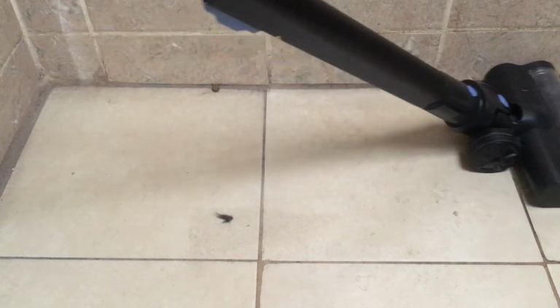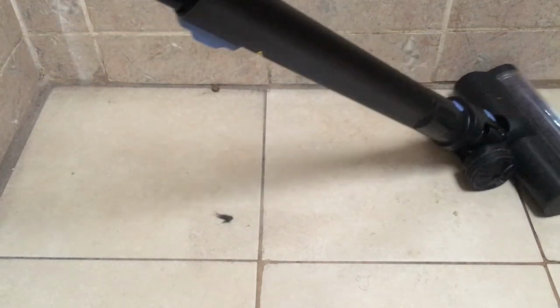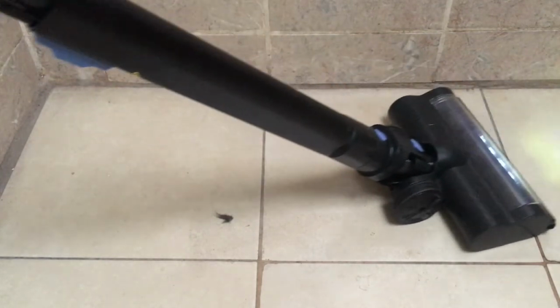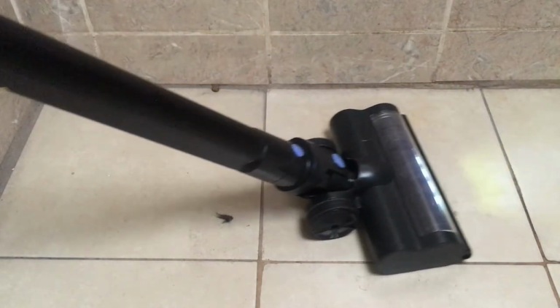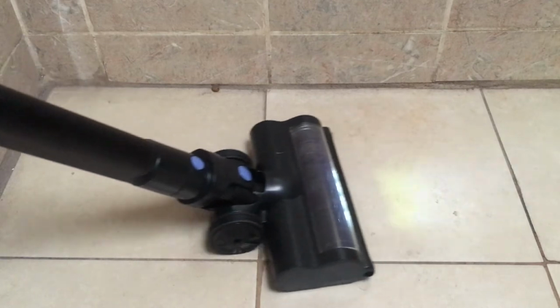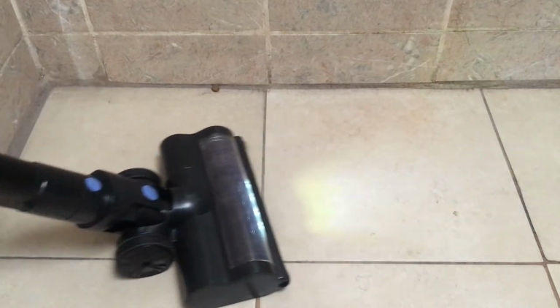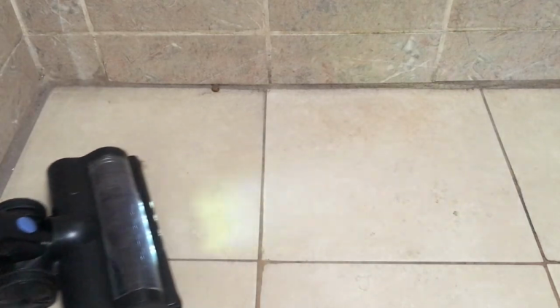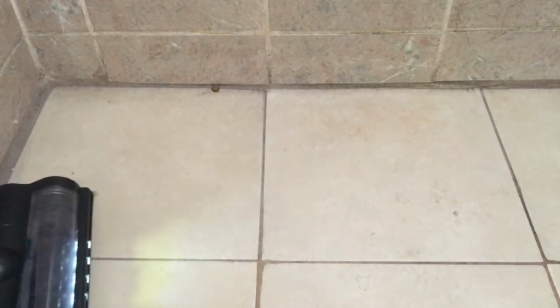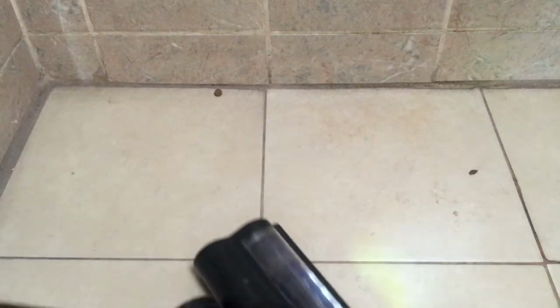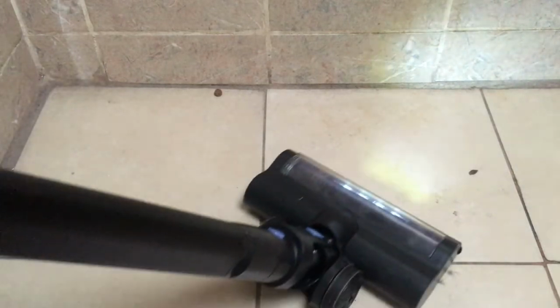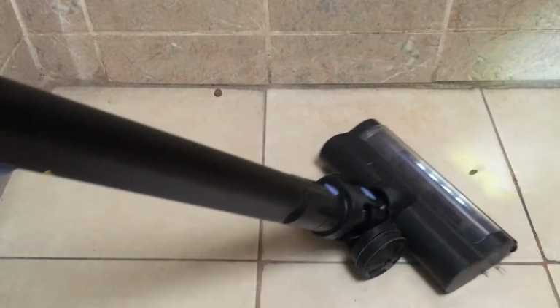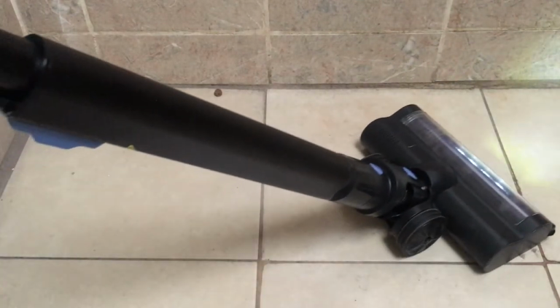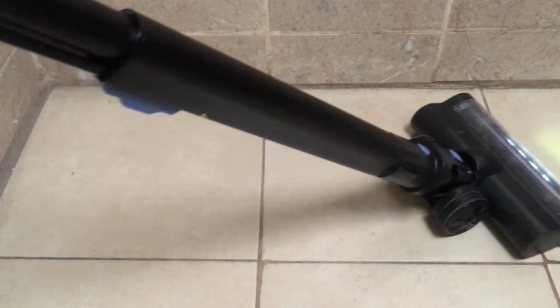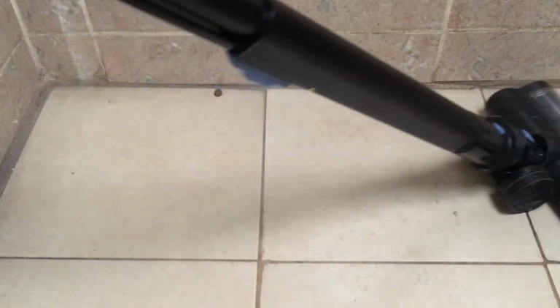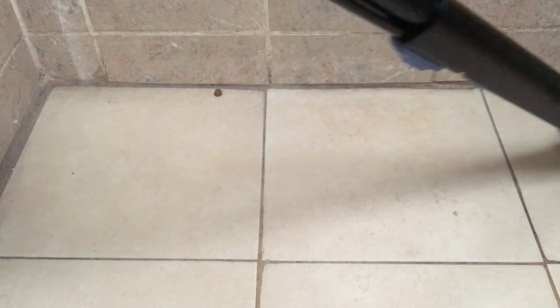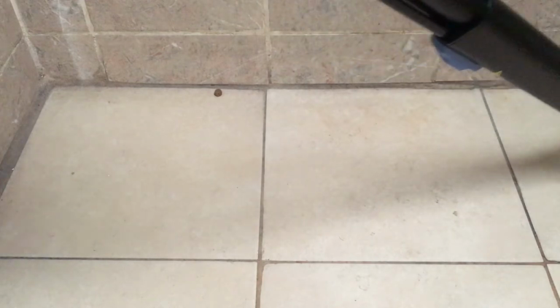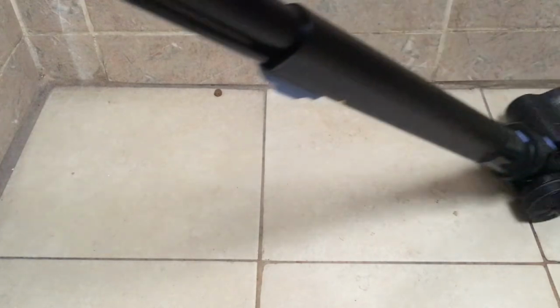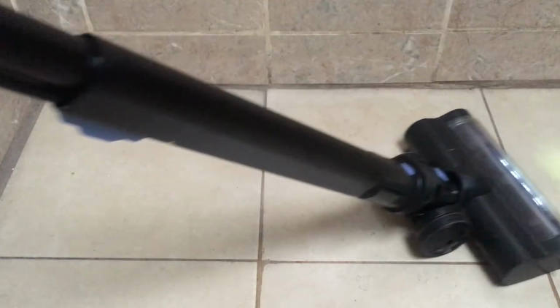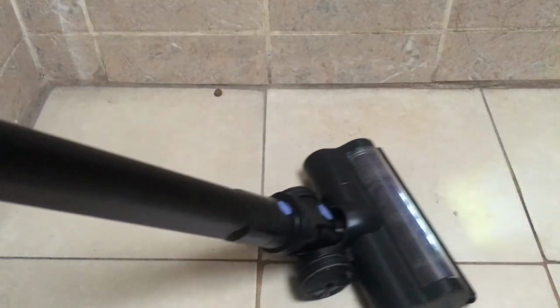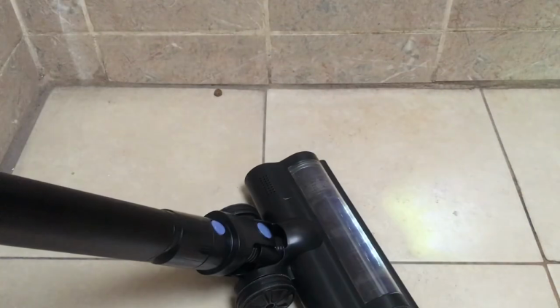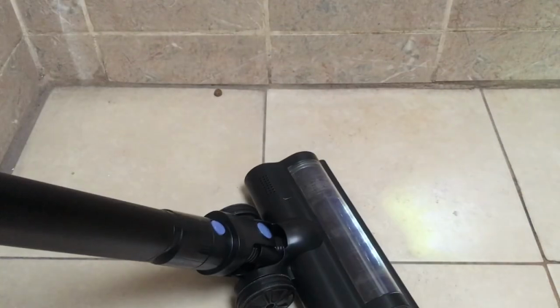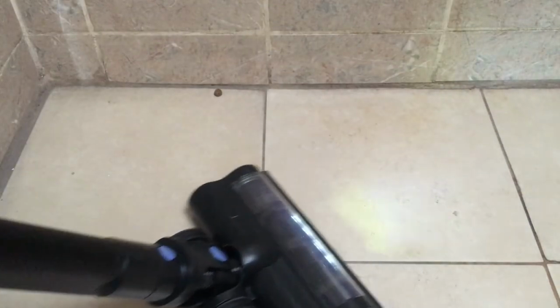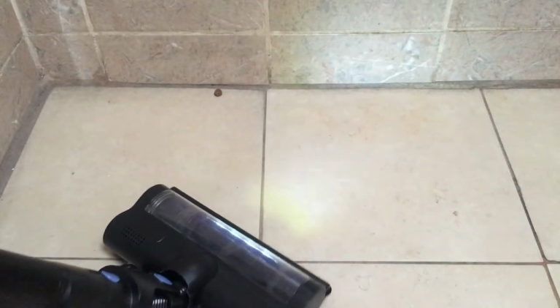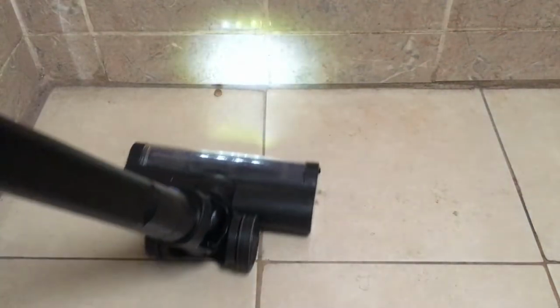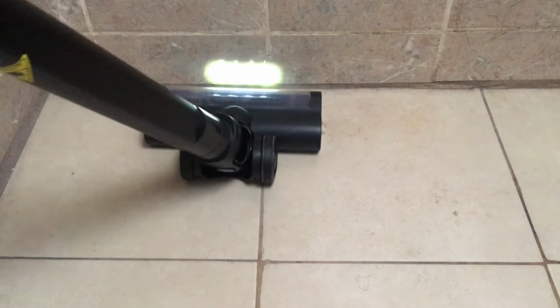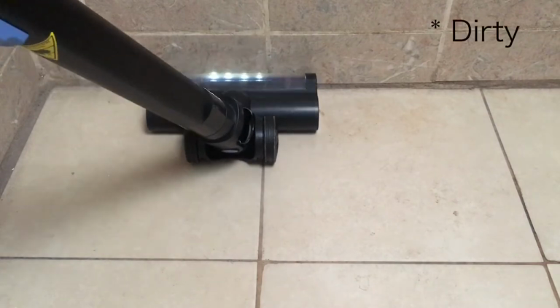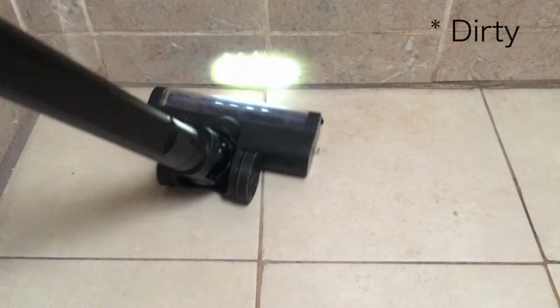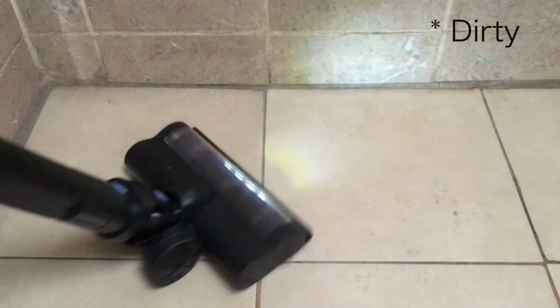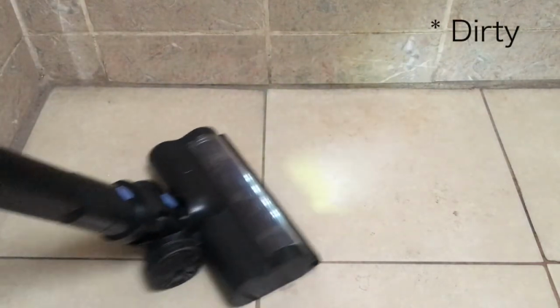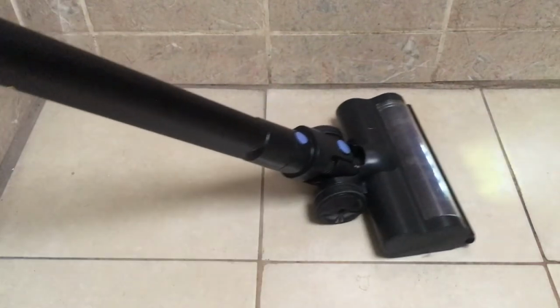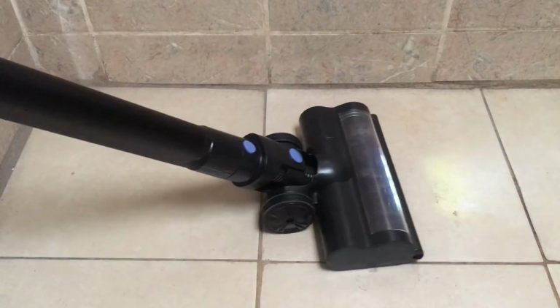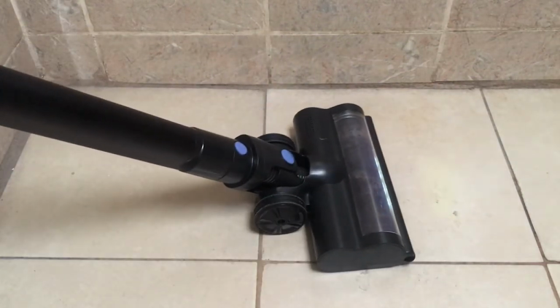I think it's way better and just handier than one with a cable. It feels lazy to clean with a cable on it. With this one, I just clean as I see mess happening — I don't have to wait until the whole house needs cleaning. So I love it and I recommend it.